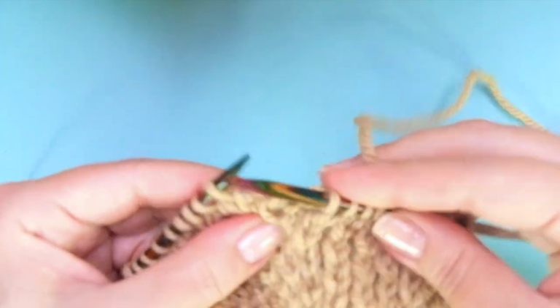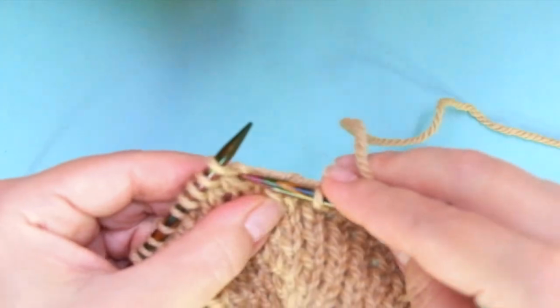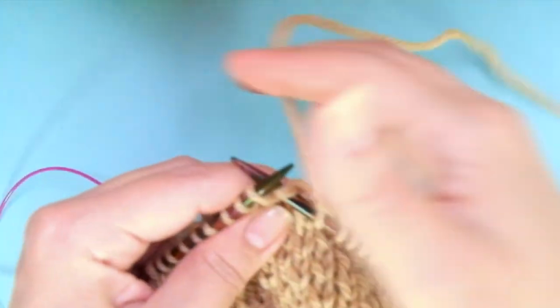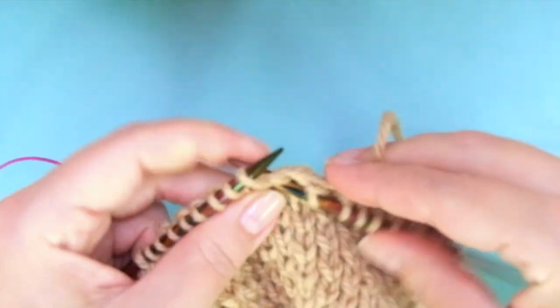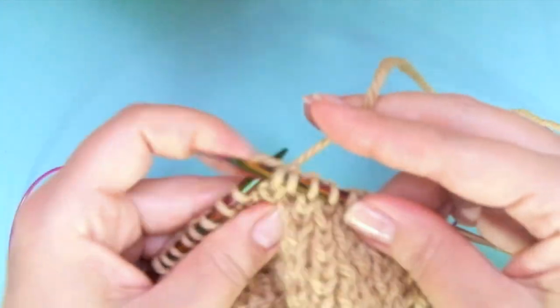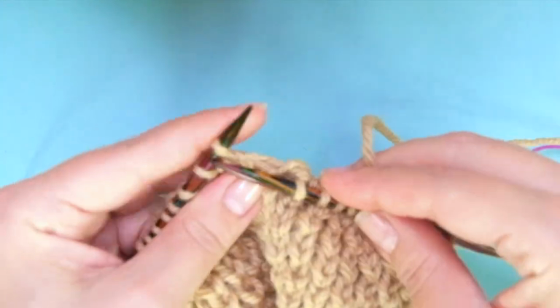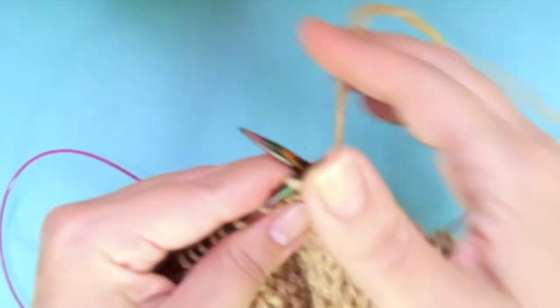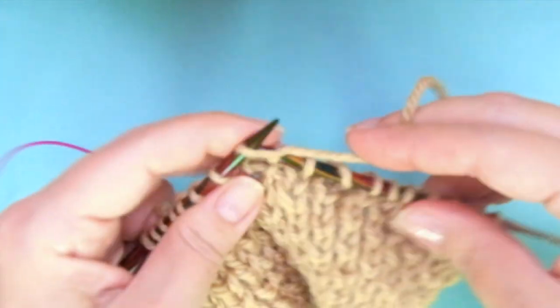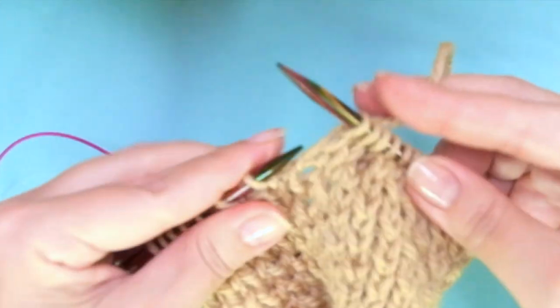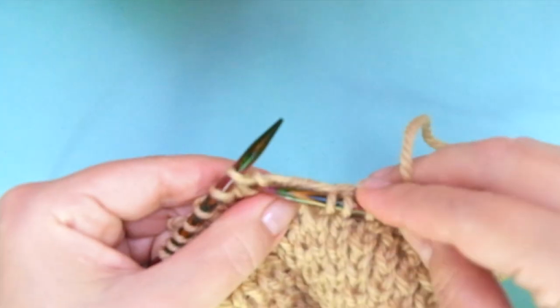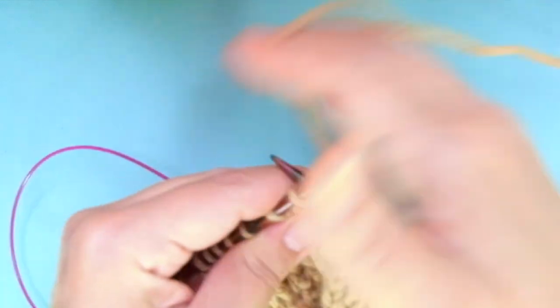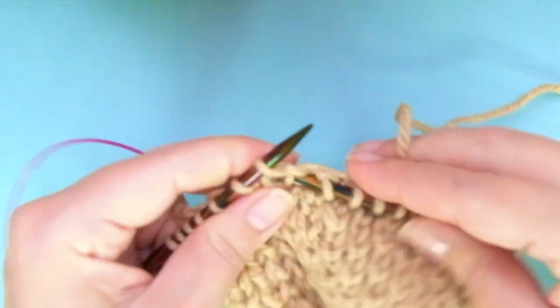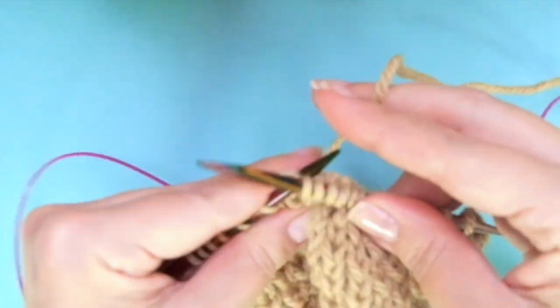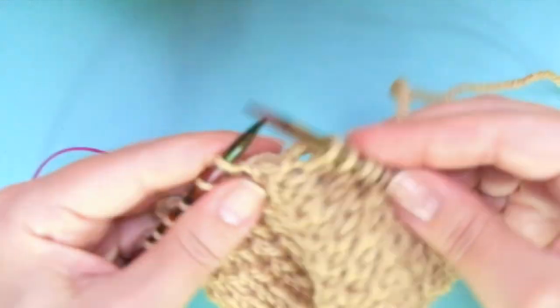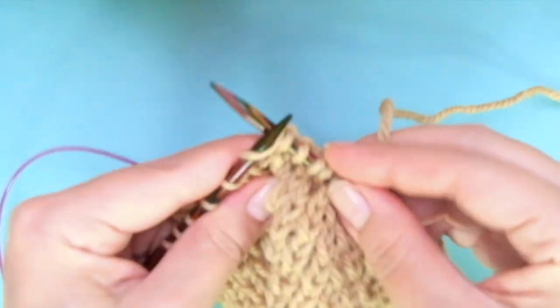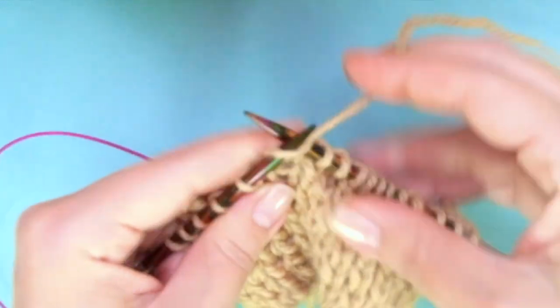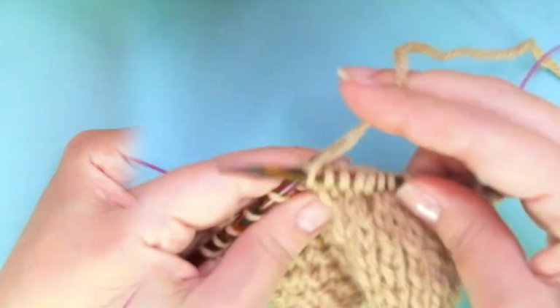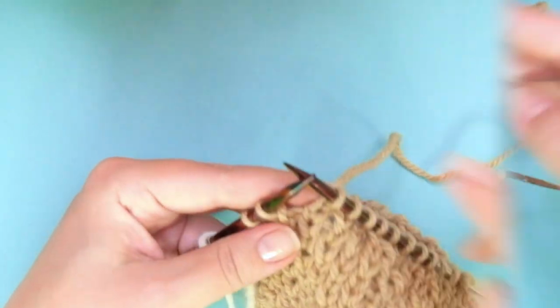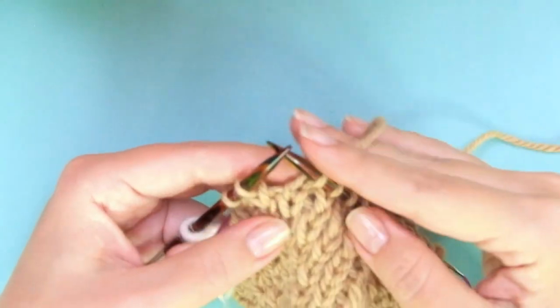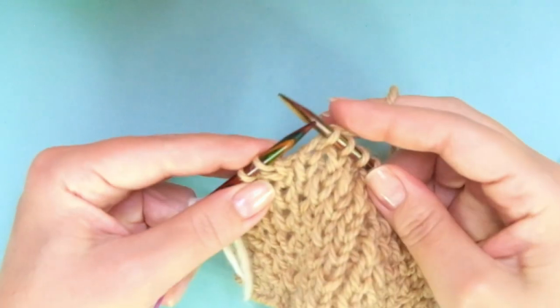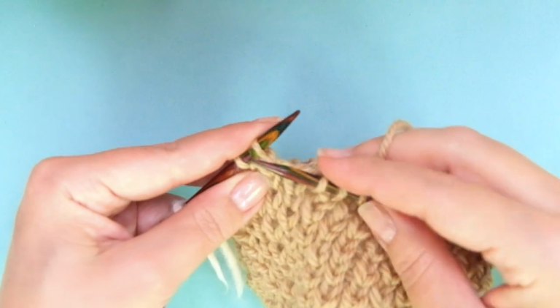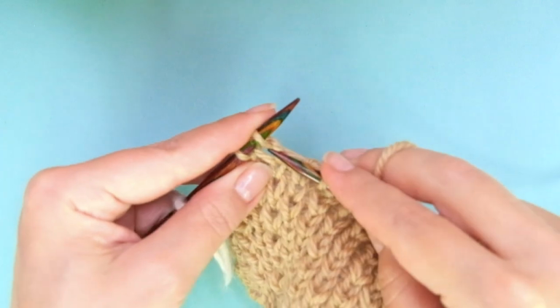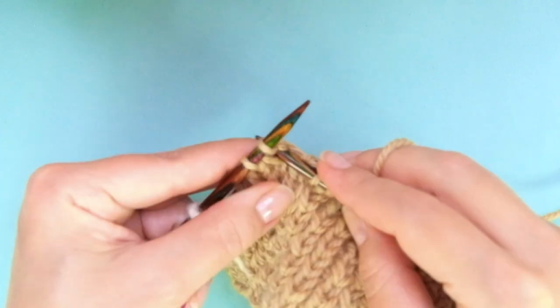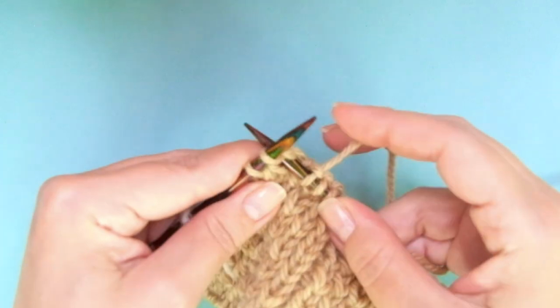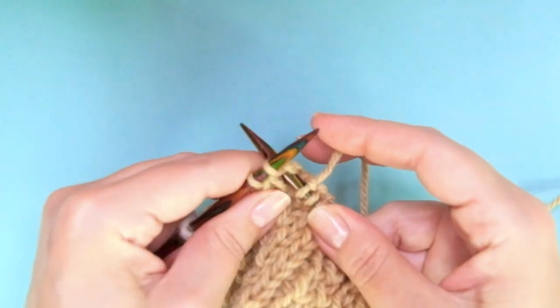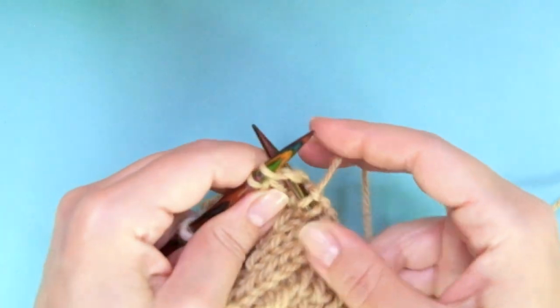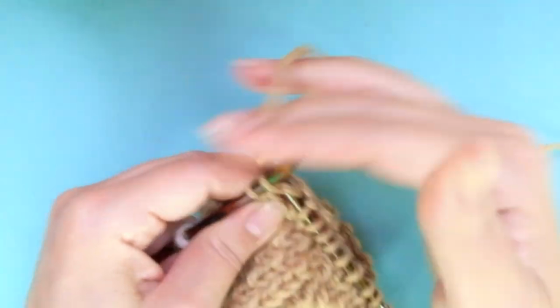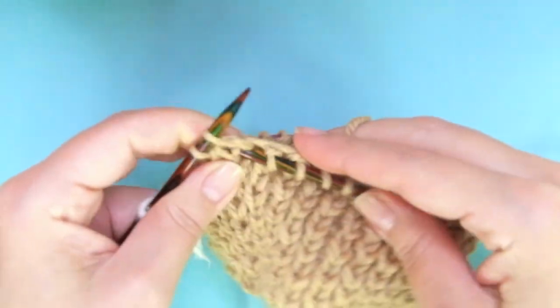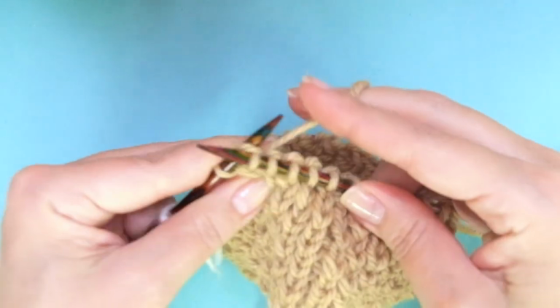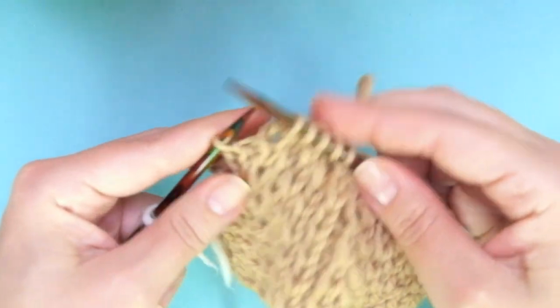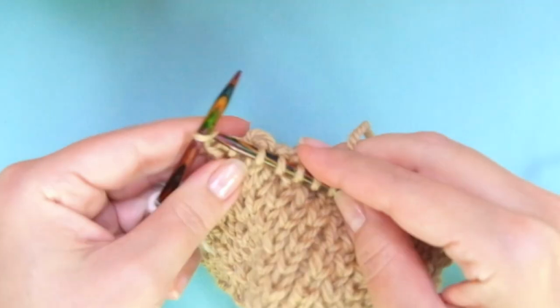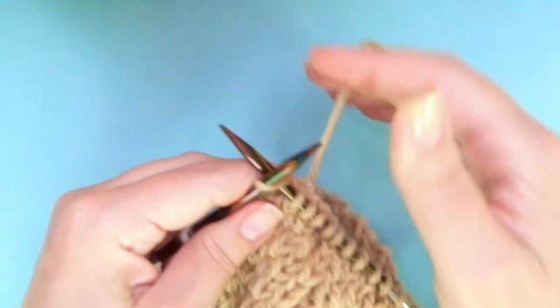Finish as you started: knit one below, knit one normal.